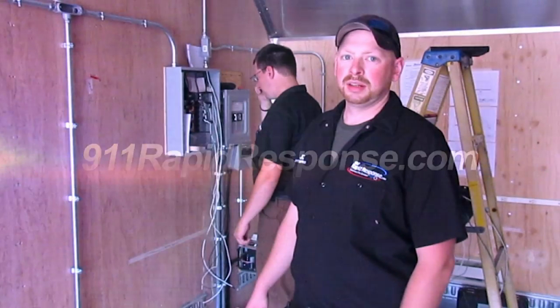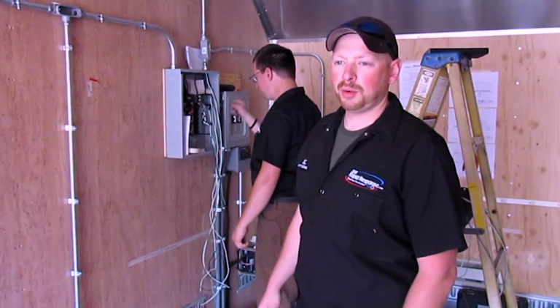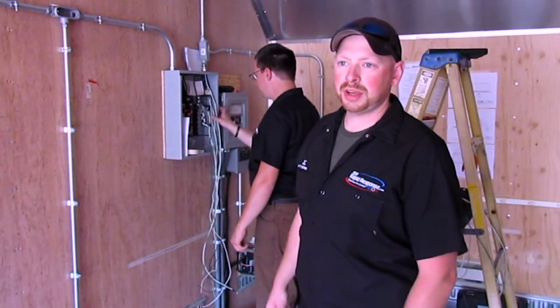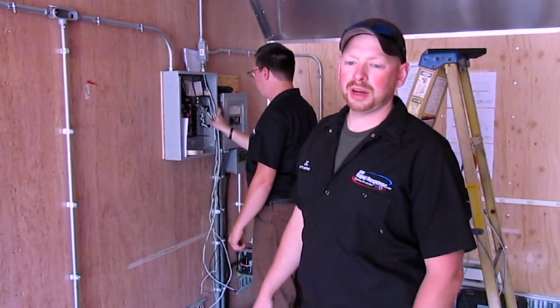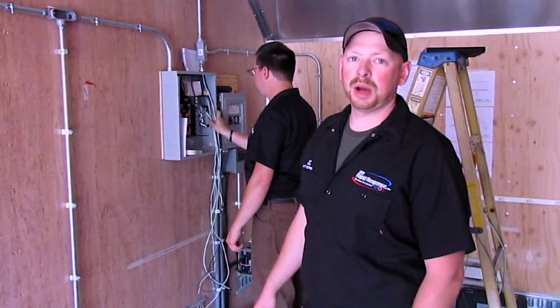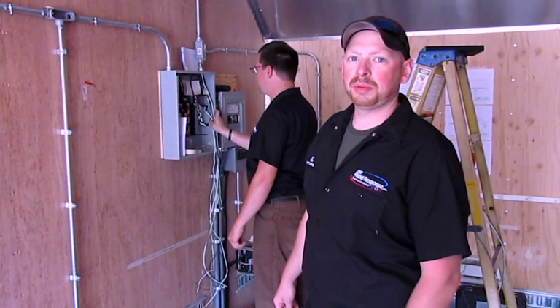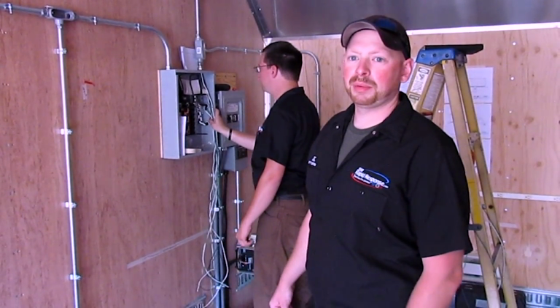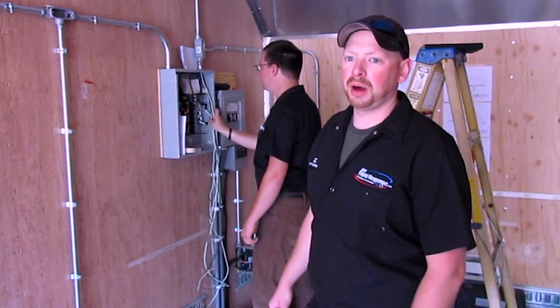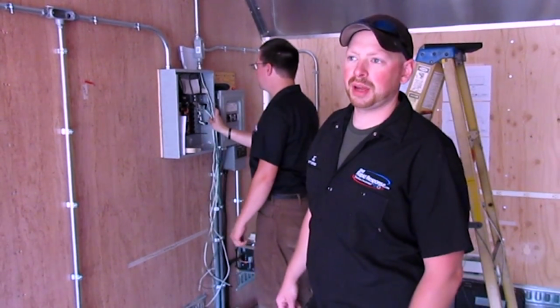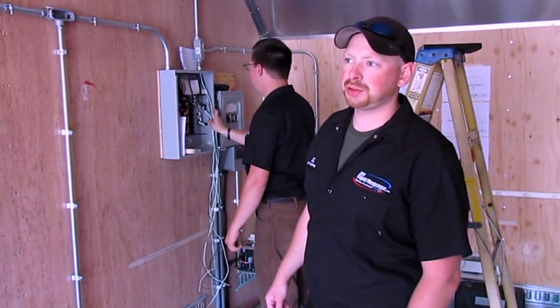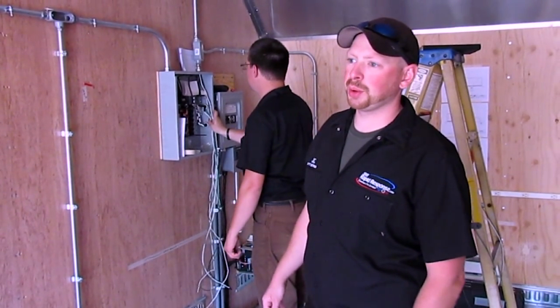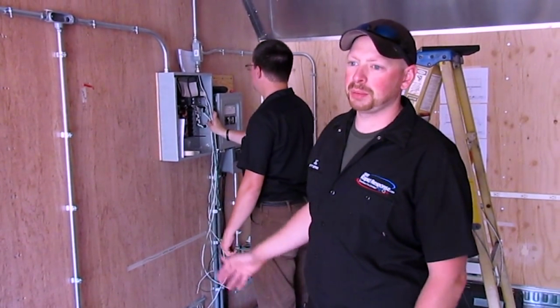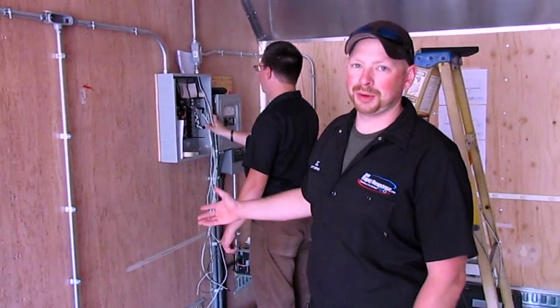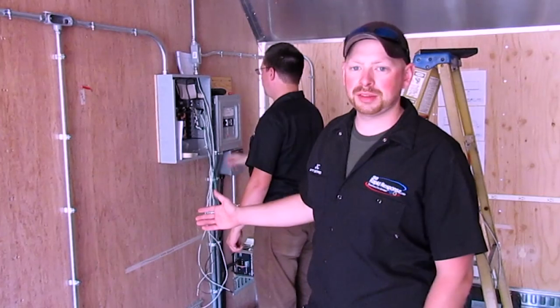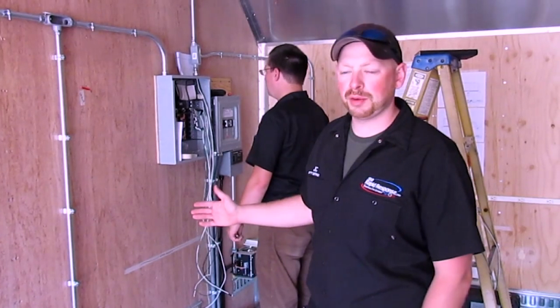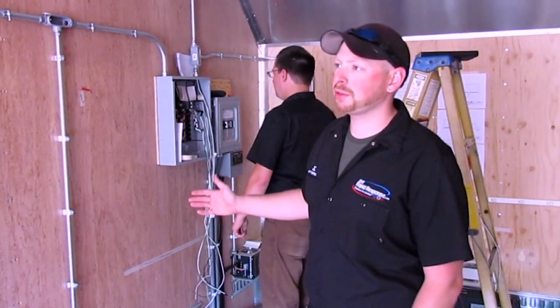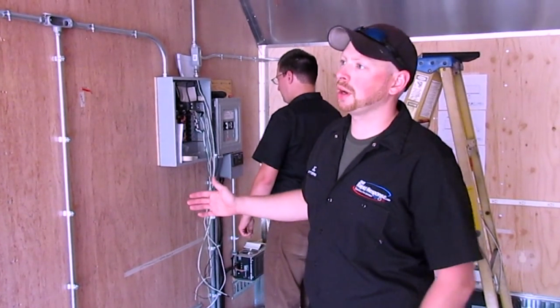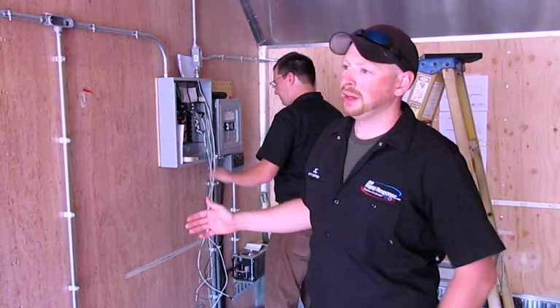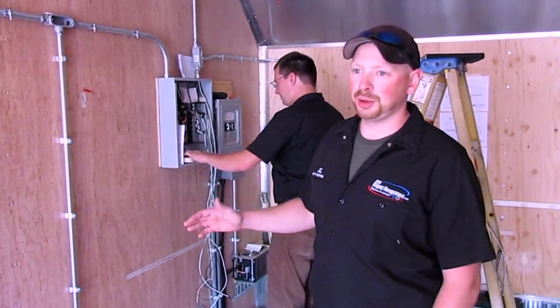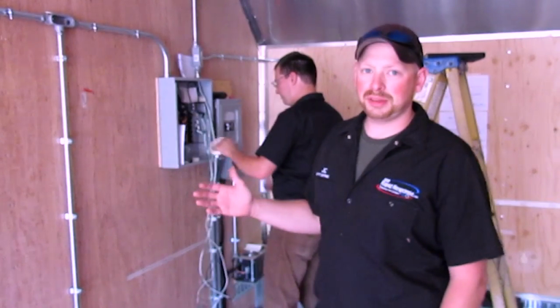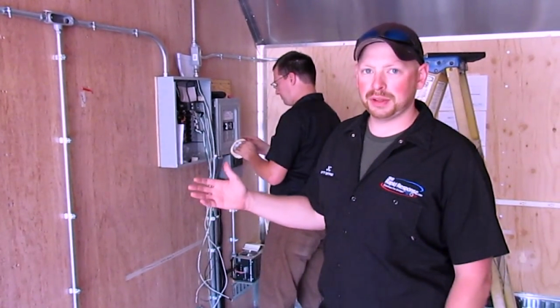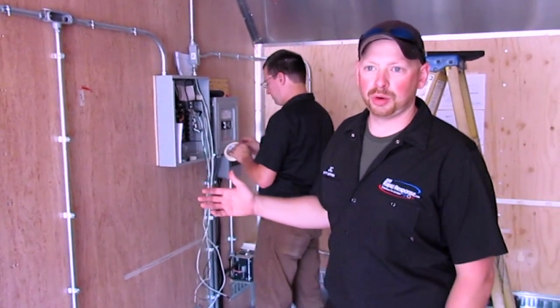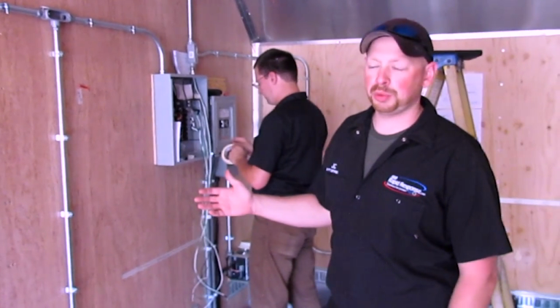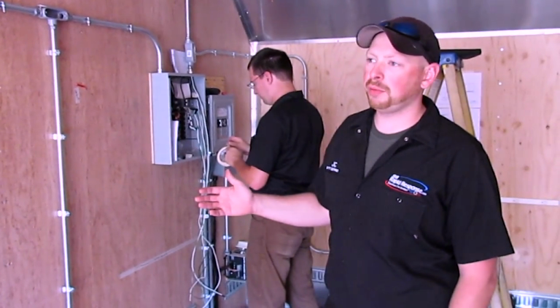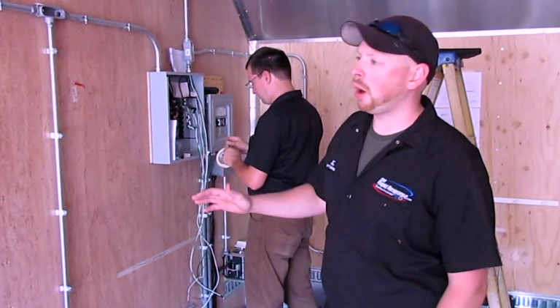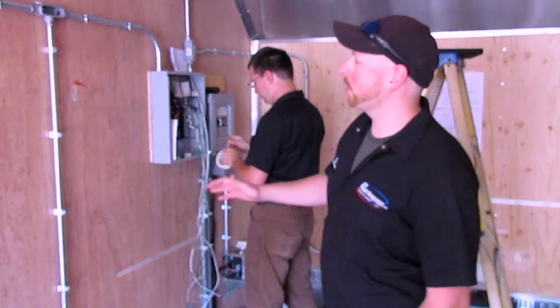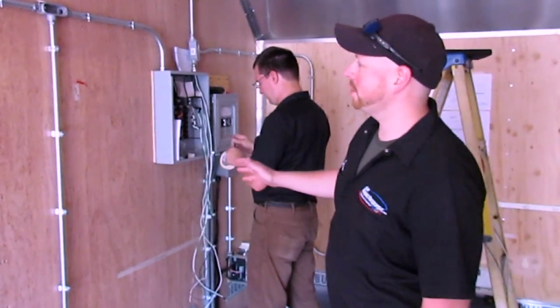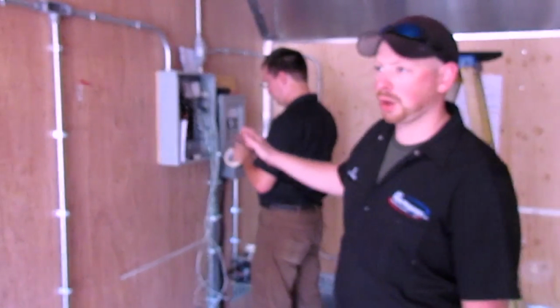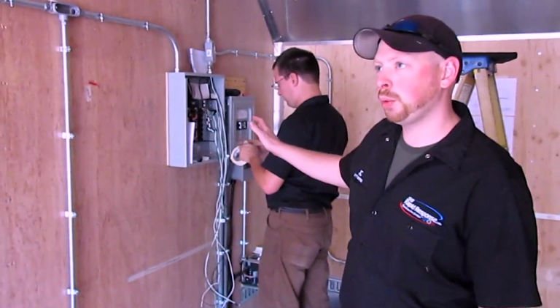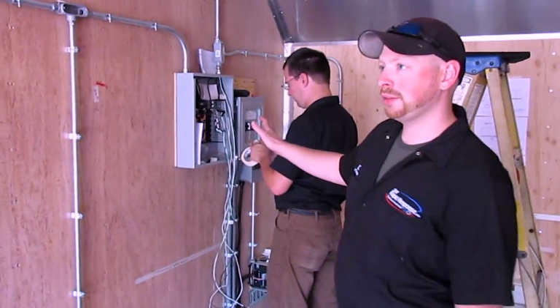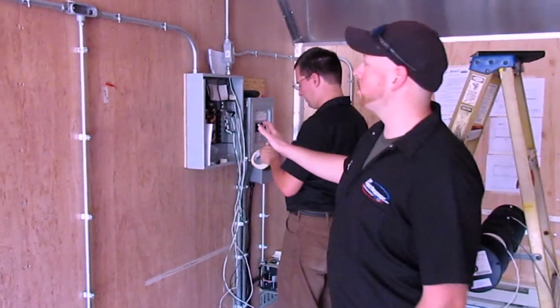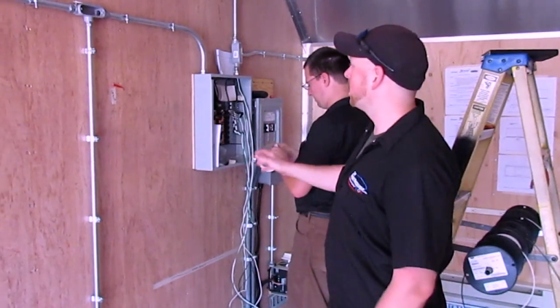Hi everyone, JC here with 9-1-1 Rapid Response. Today we're going to show you a little something we're doing inside of a box truck. It's a little bit different than our normal 12-volt wire — we're actually doing a 120-volt system in here.